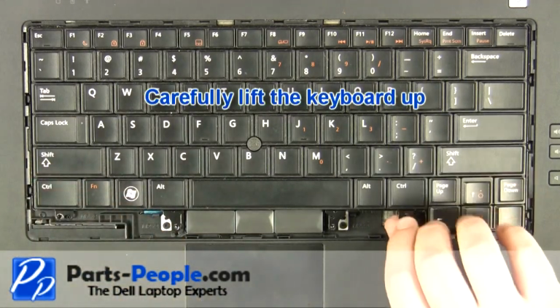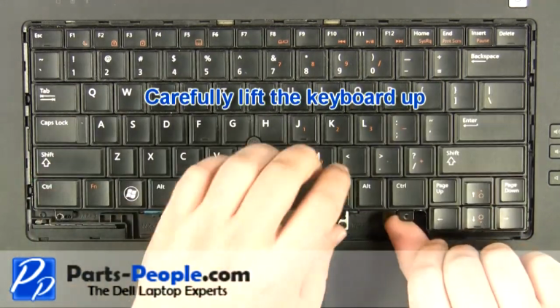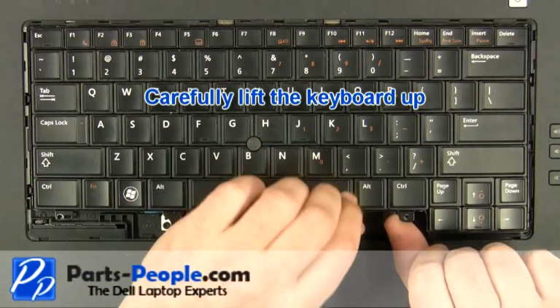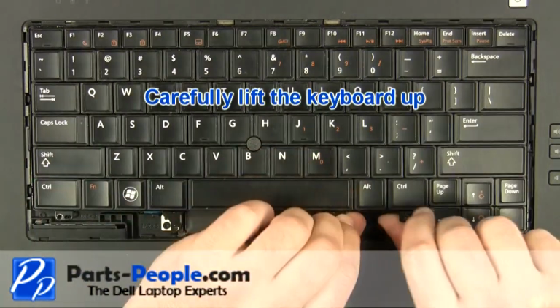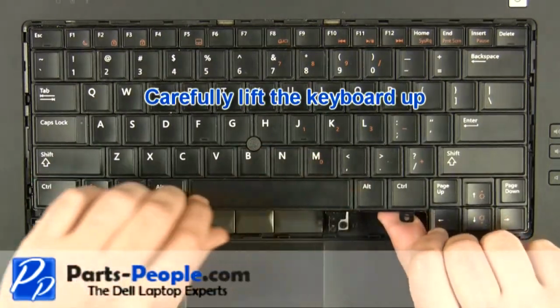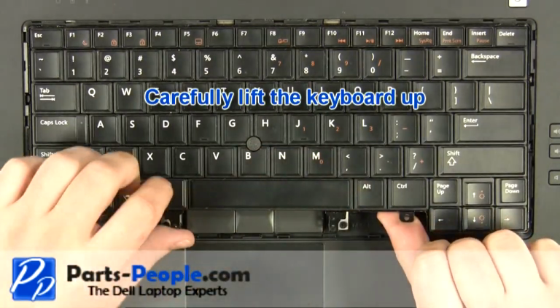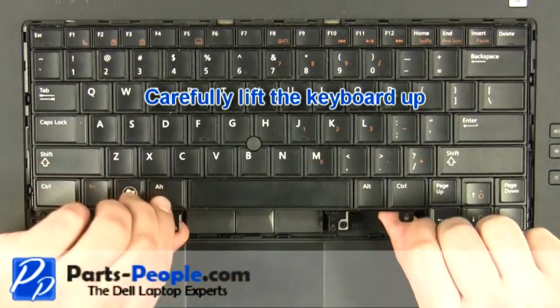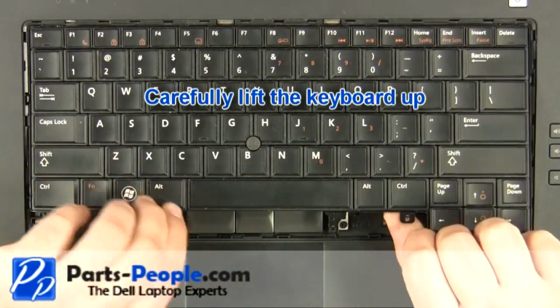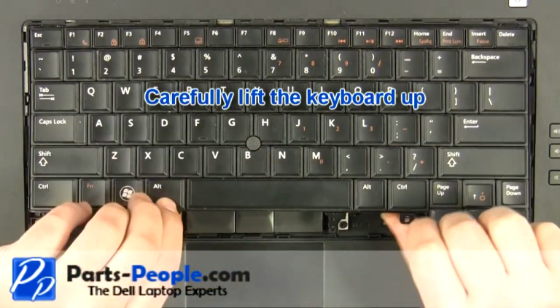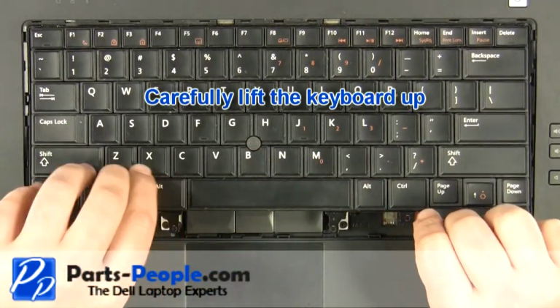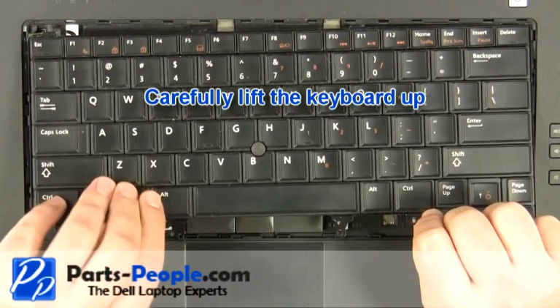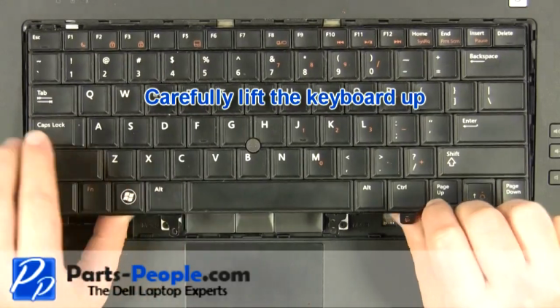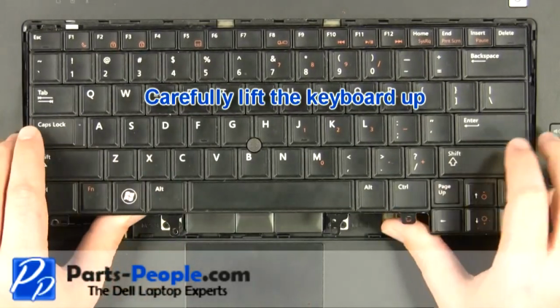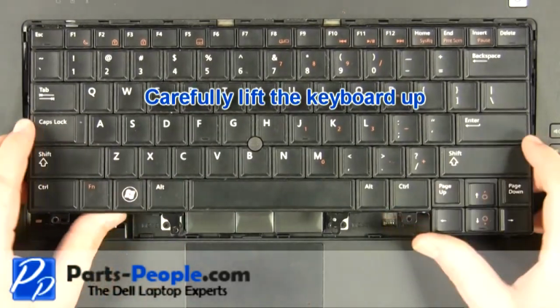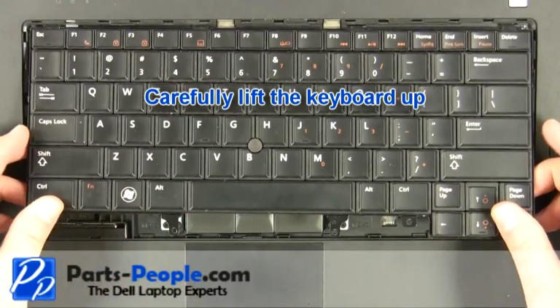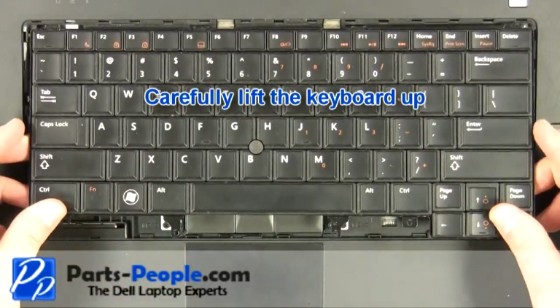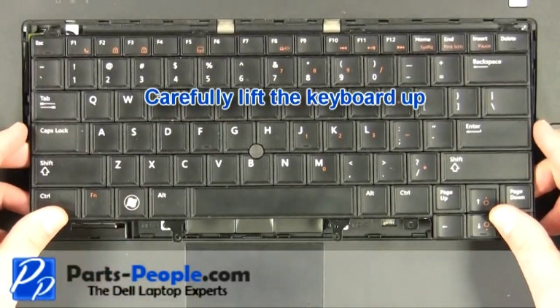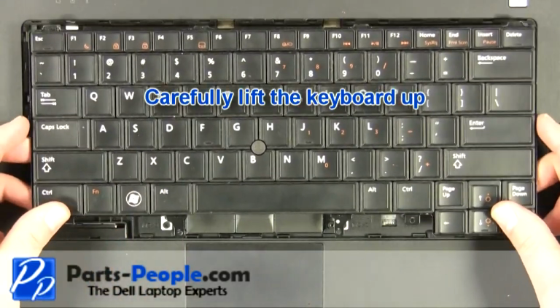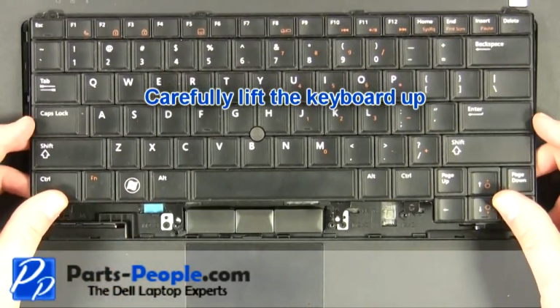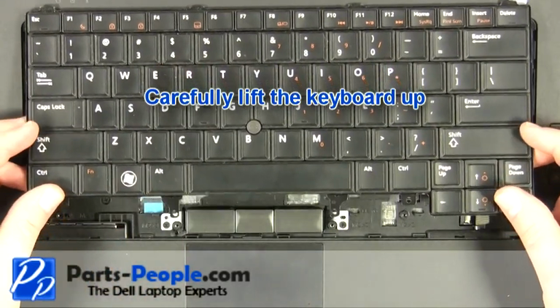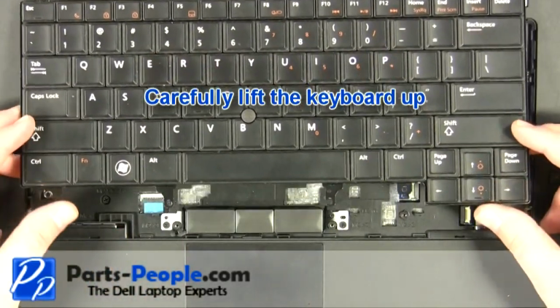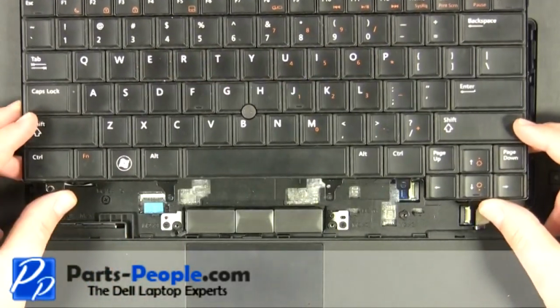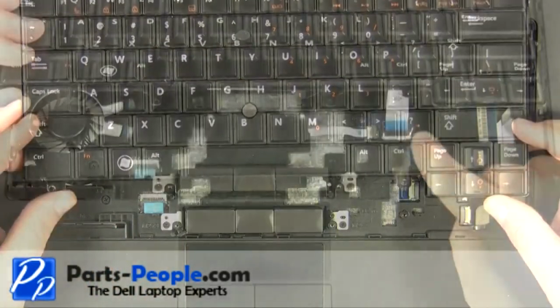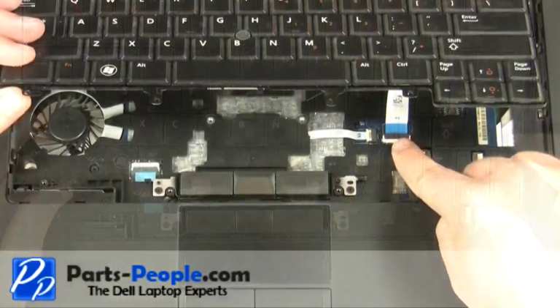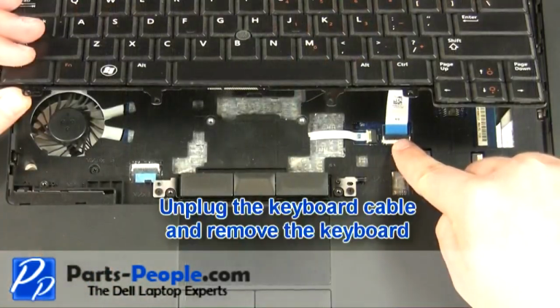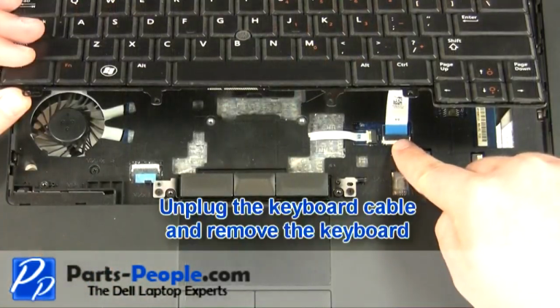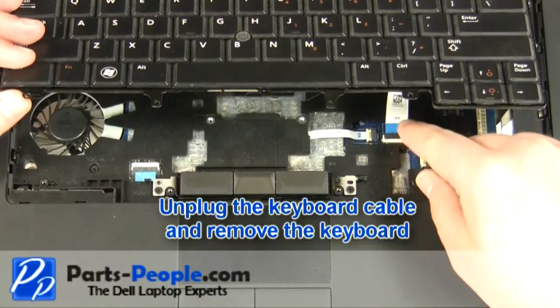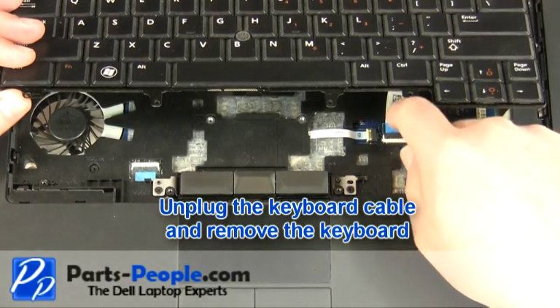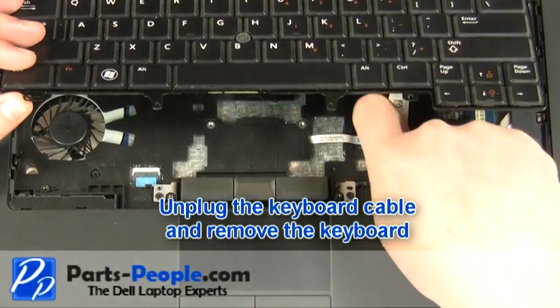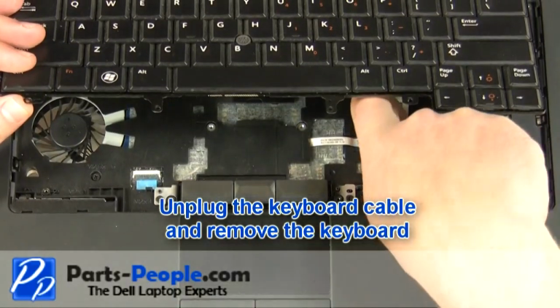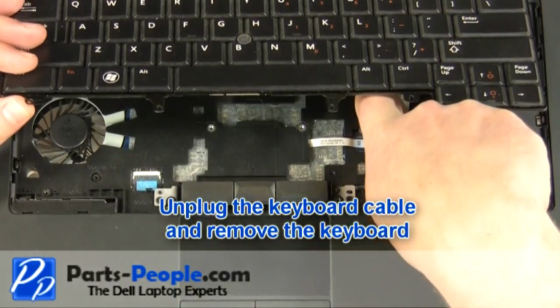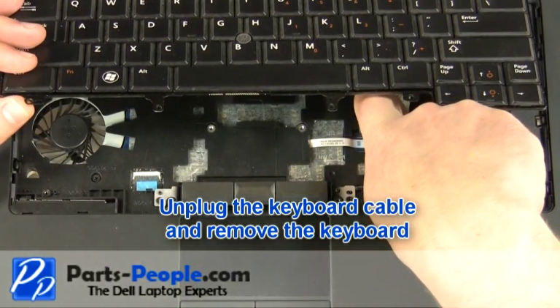Carefully lift the keyboard up. Unplug the keyboard cable and remove the keyboard.